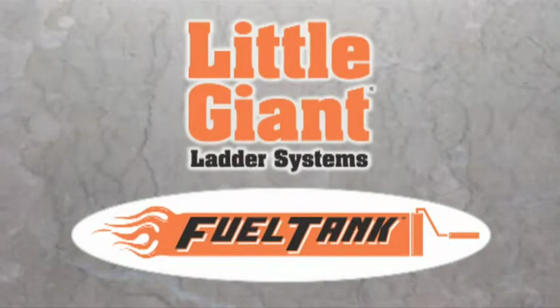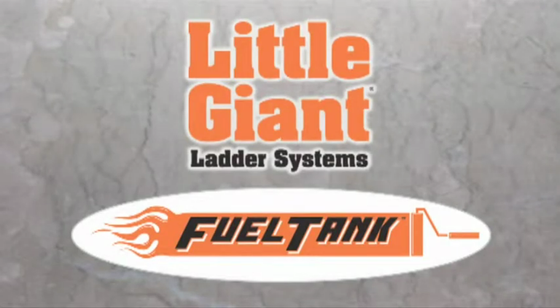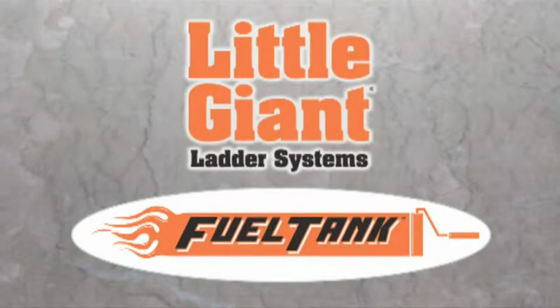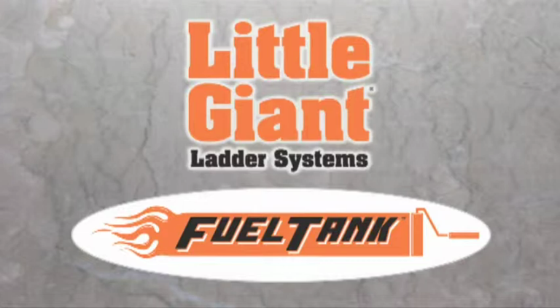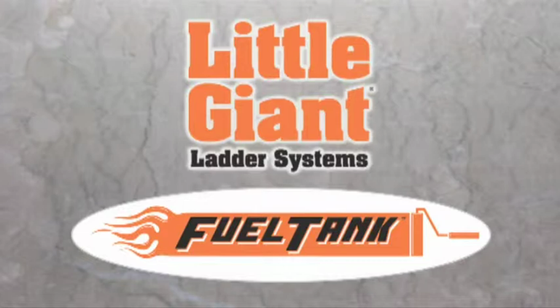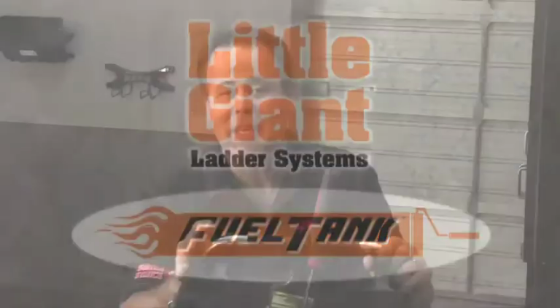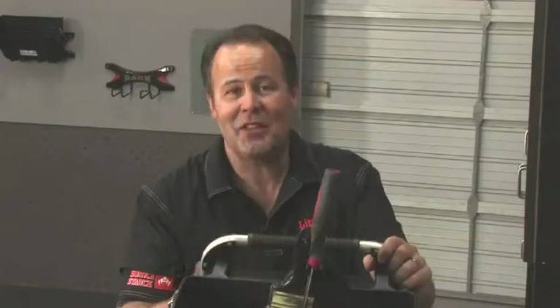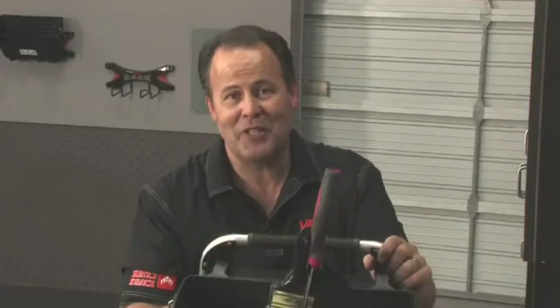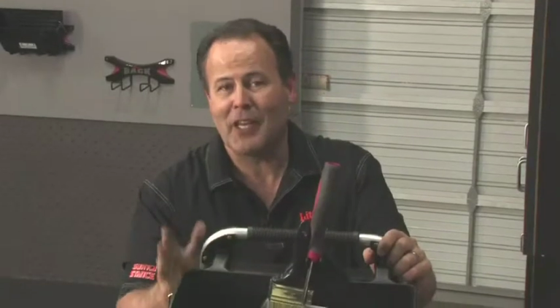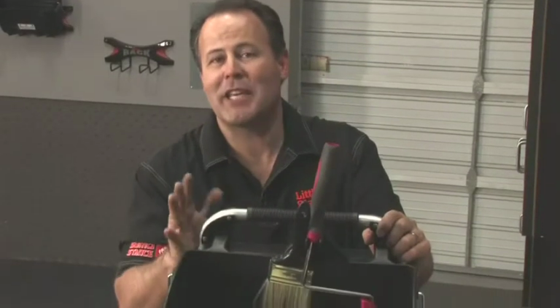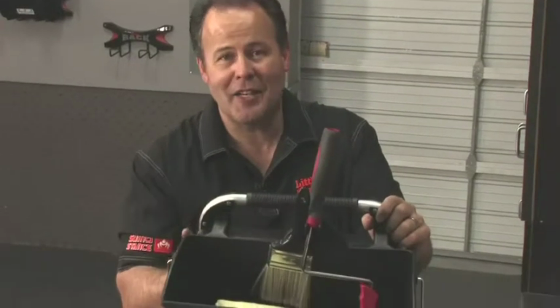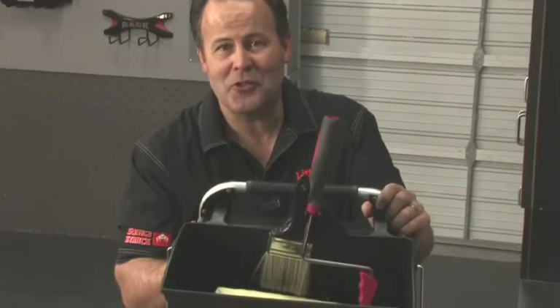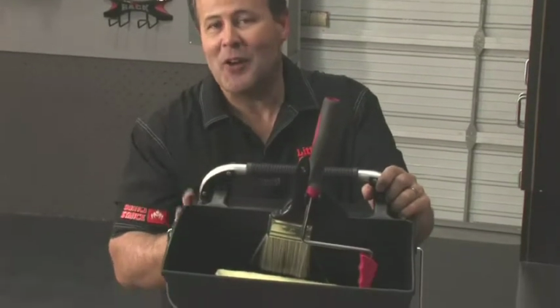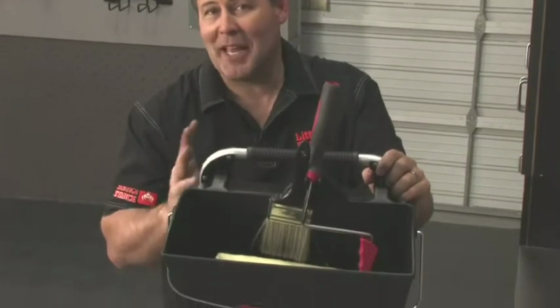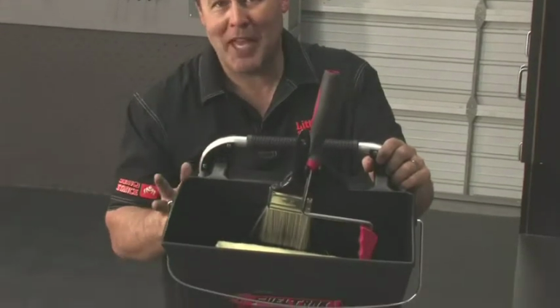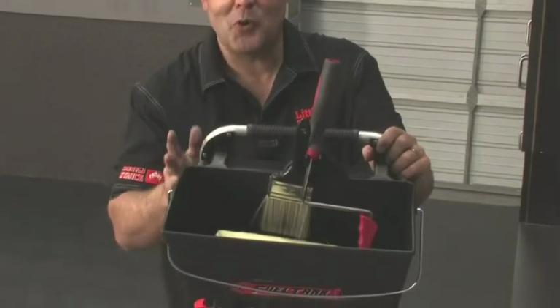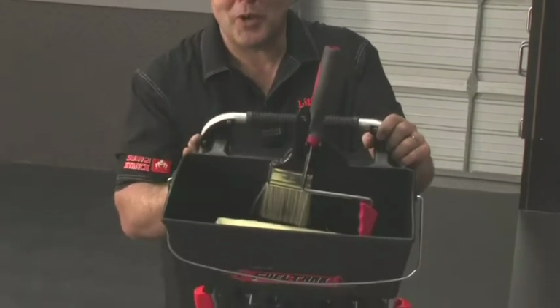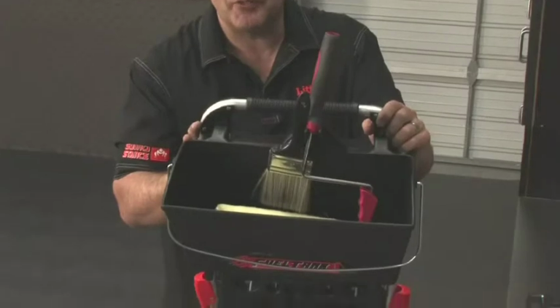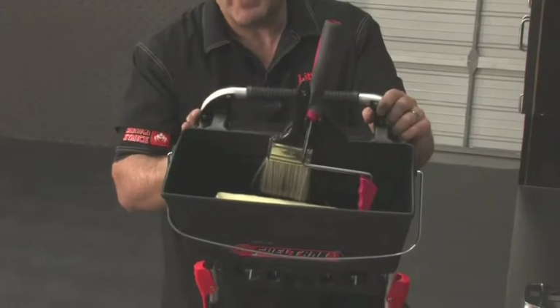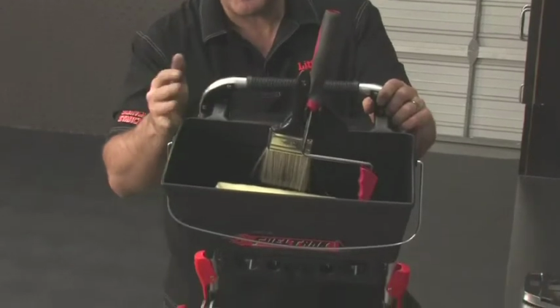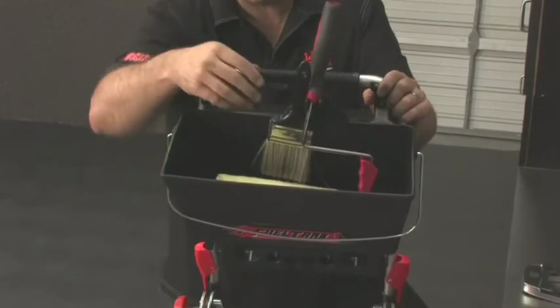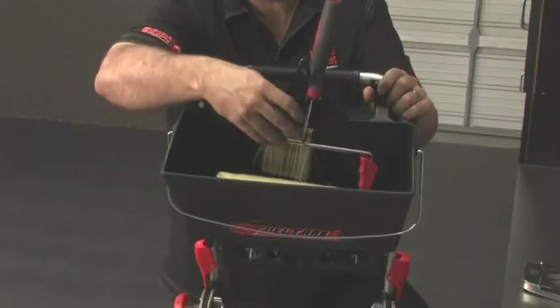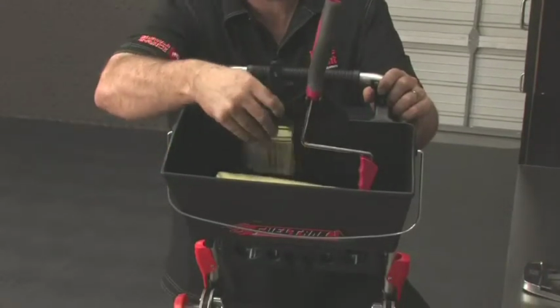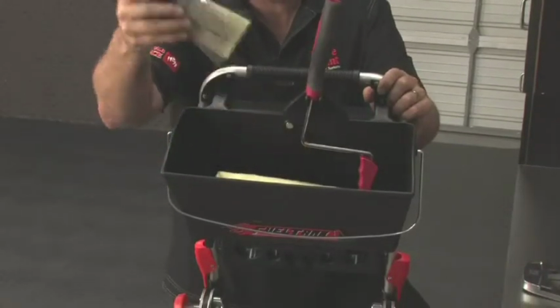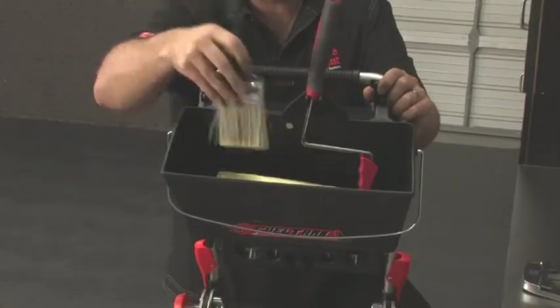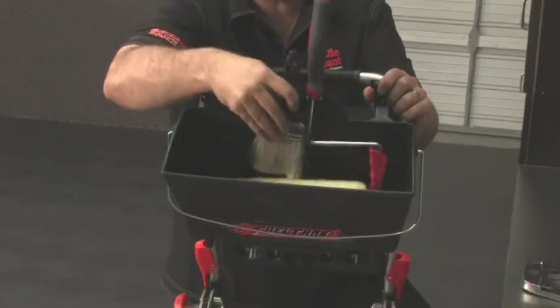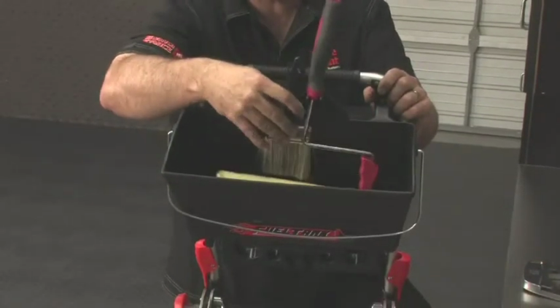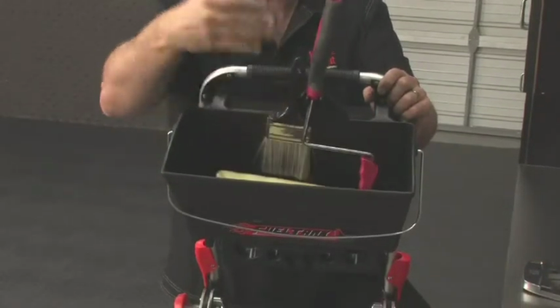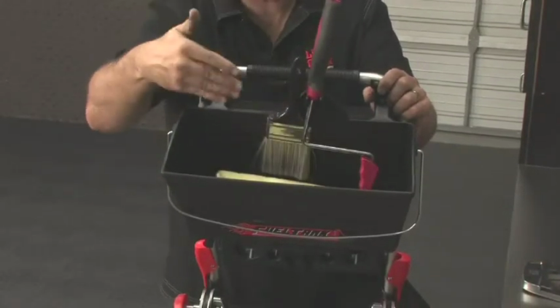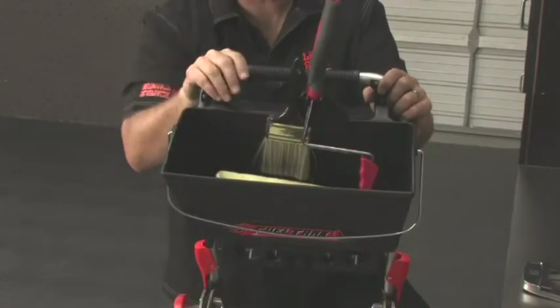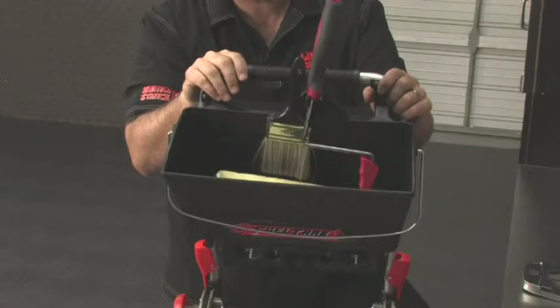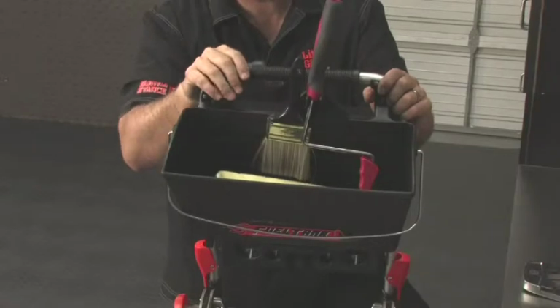Another accessory for your Lil' Giant Xtreme is the fuel tank. It holds a gallon of fluid, whether that's paint or window washing fluid. The thing I like about it is it has a magnetic button to hold your paint brush, so all the paint drops to the bottom of the reservoir.